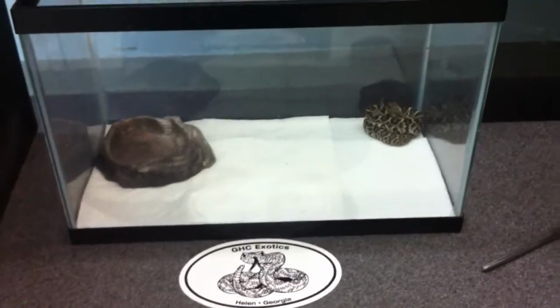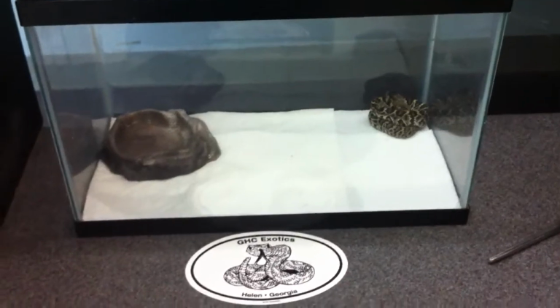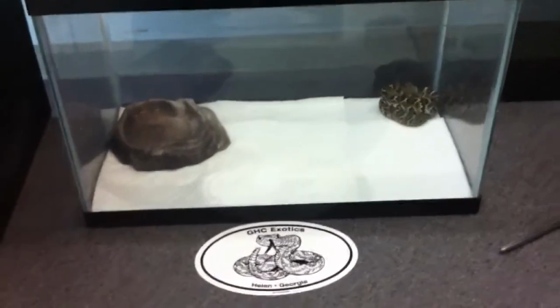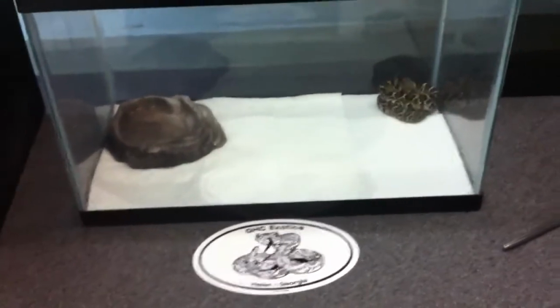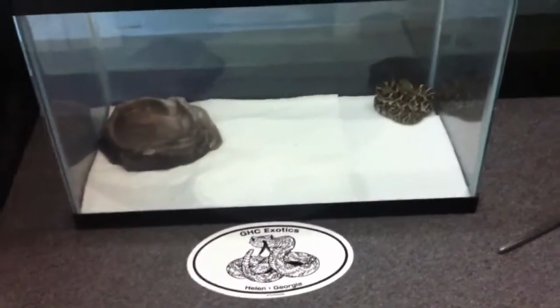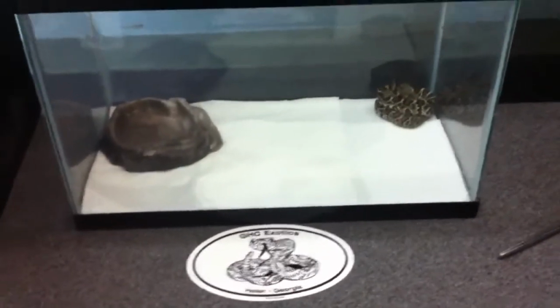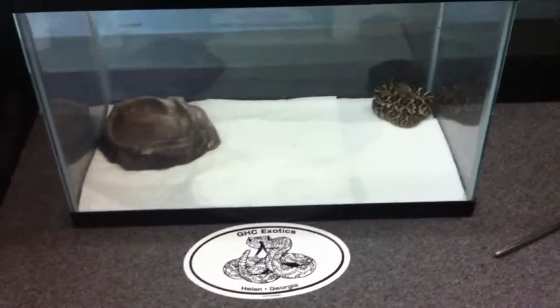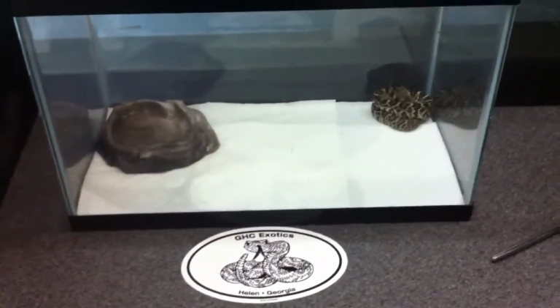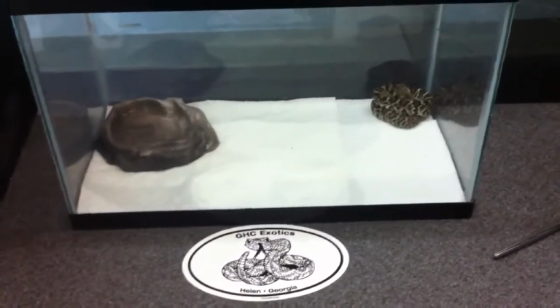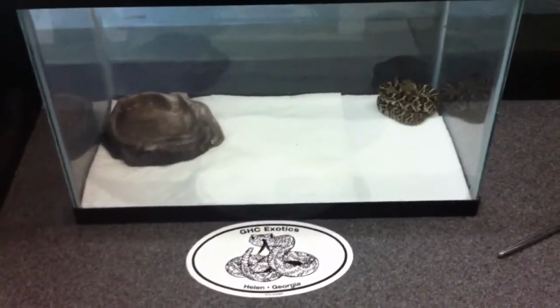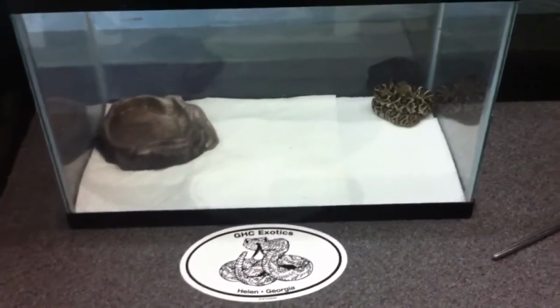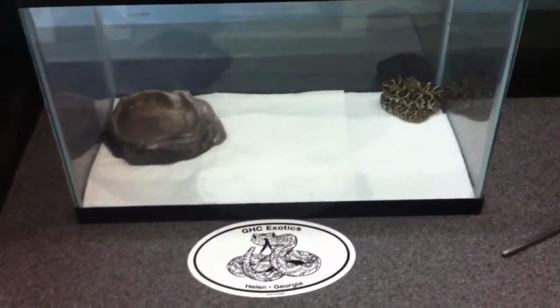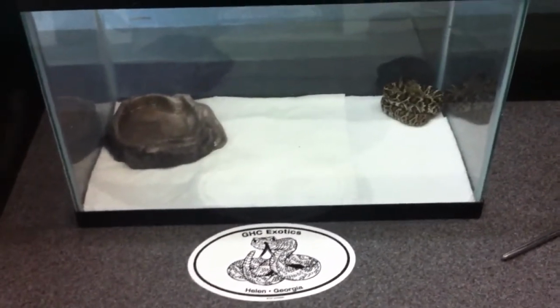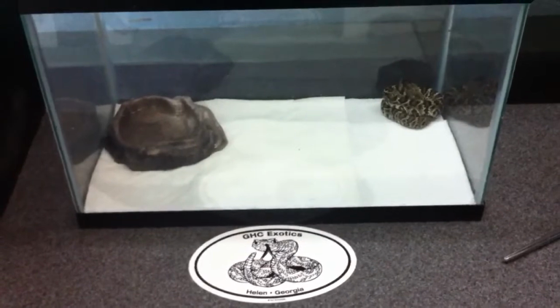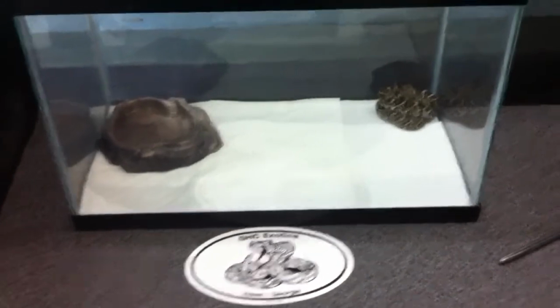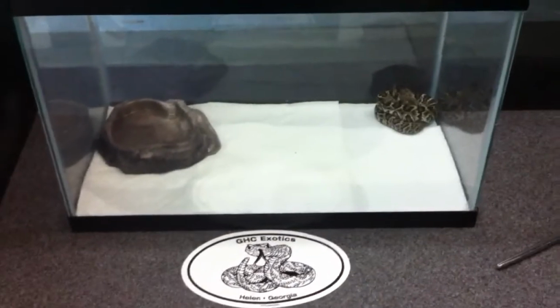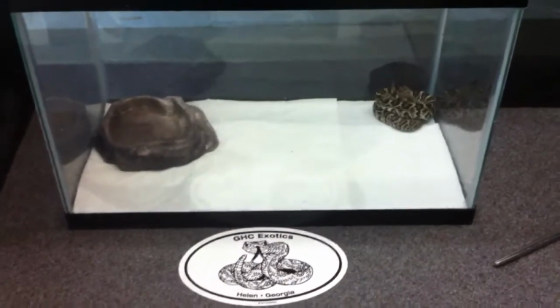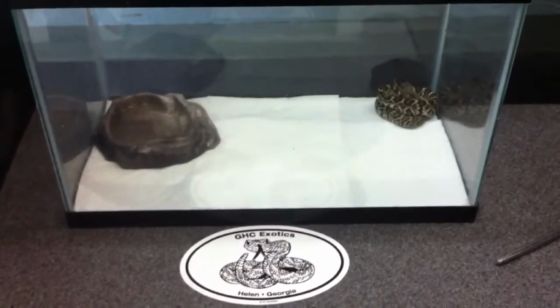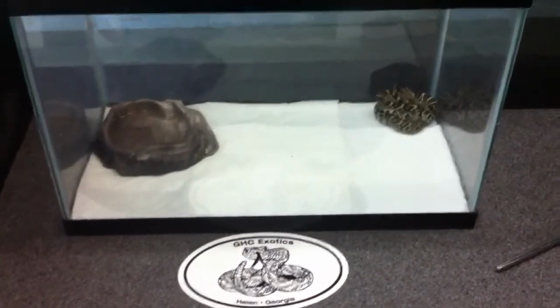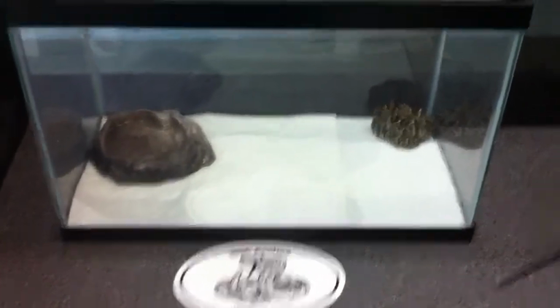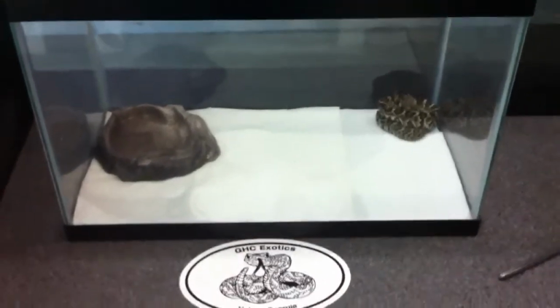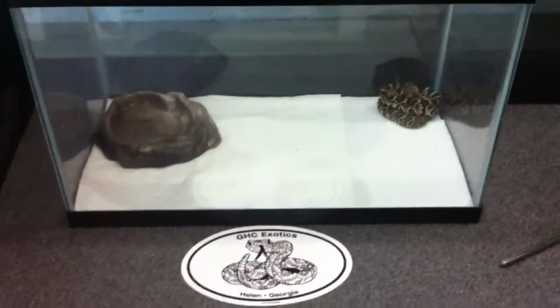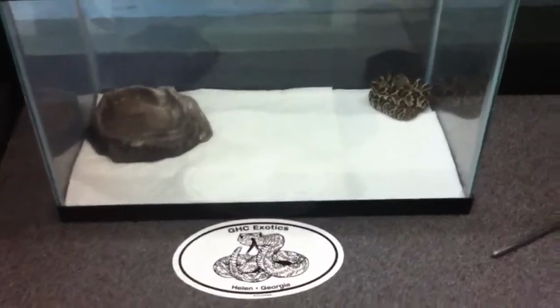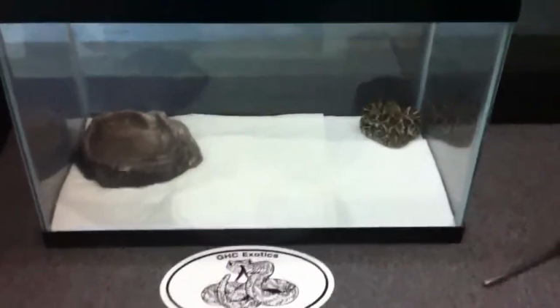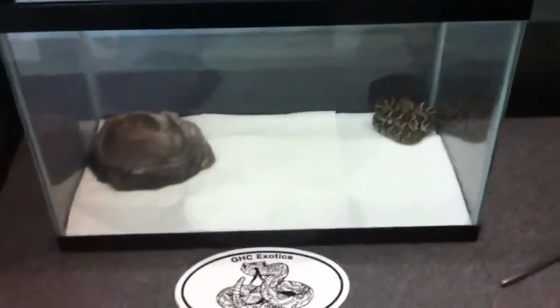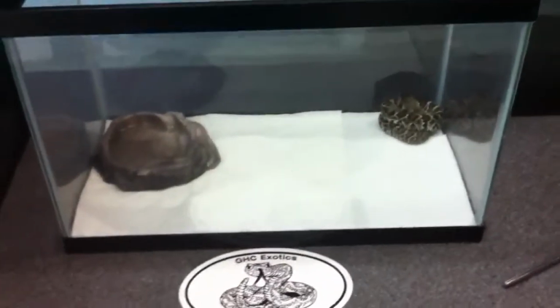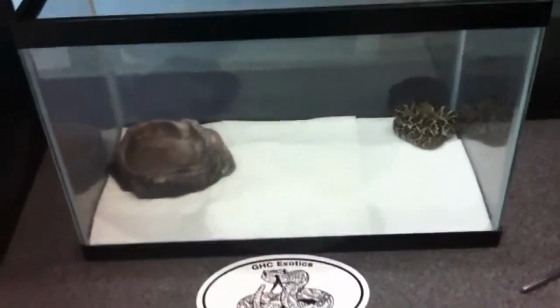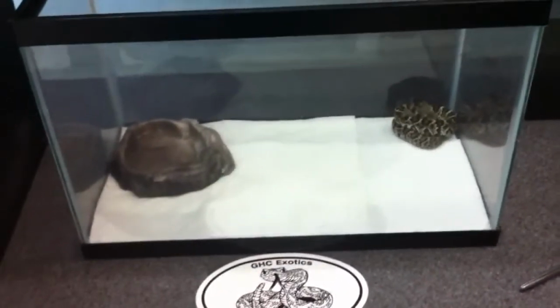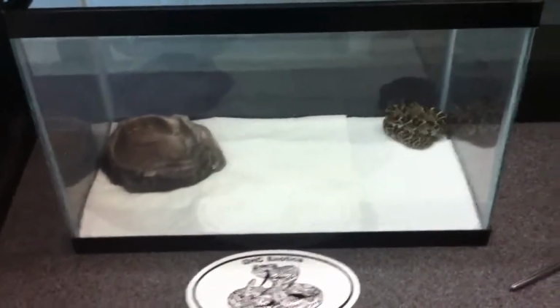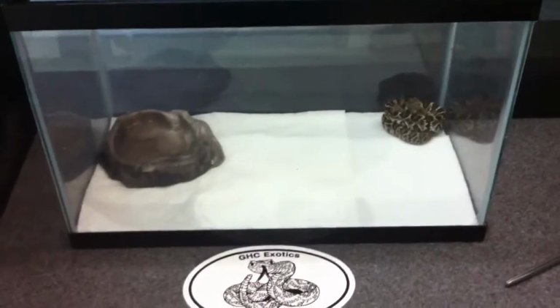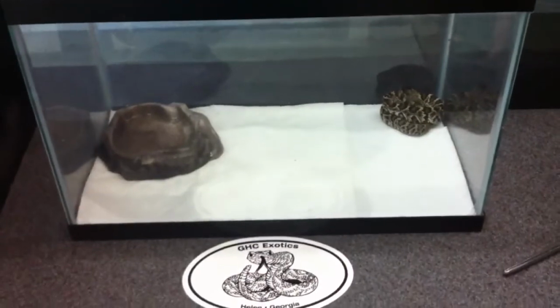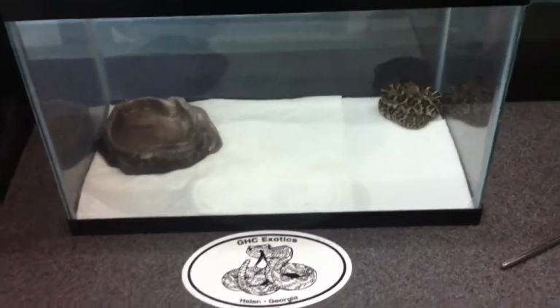Hey guys, it's Bridges here again with our second part of our update video on the two baby Eastern Diamondback Rattlesnakes. This is the one that was born first. She was born about seven hours before her sister.